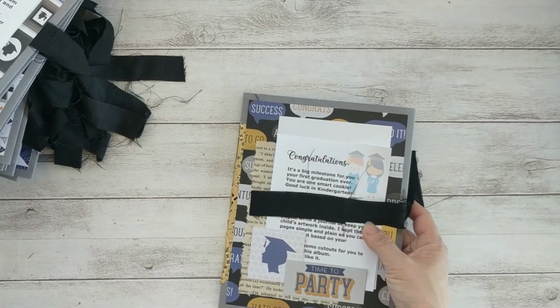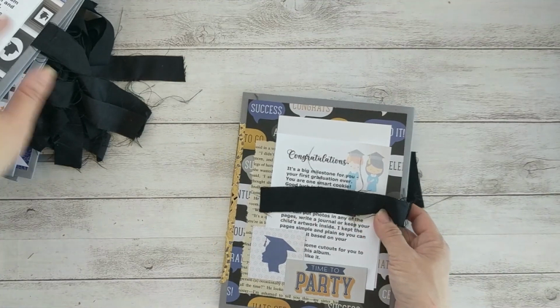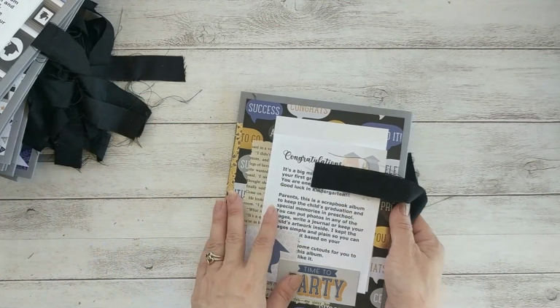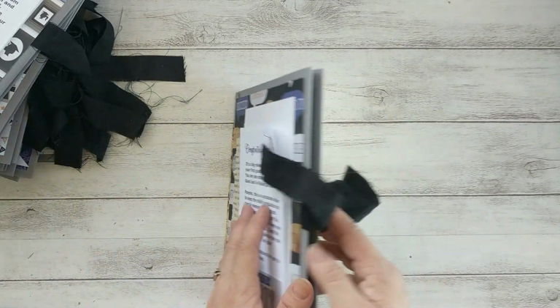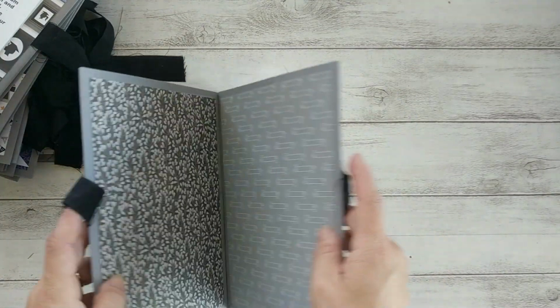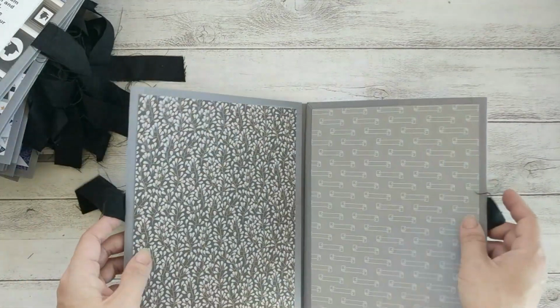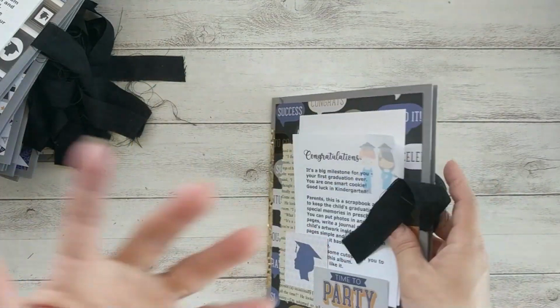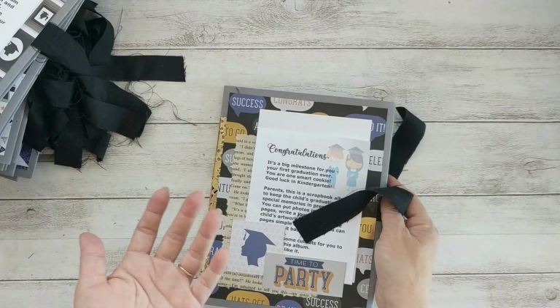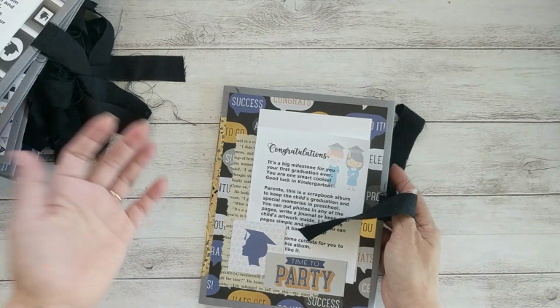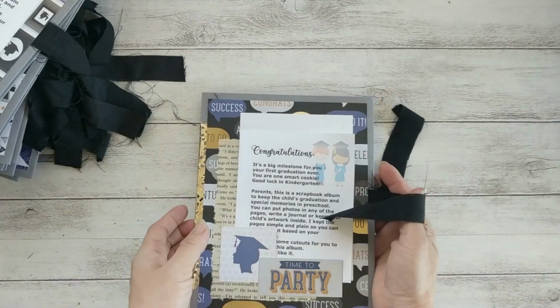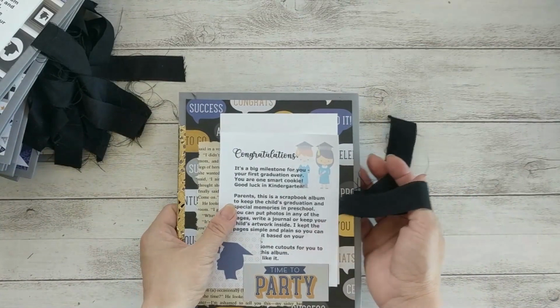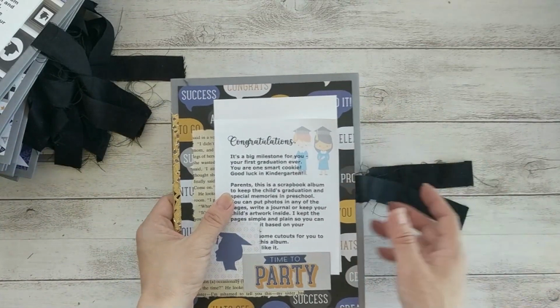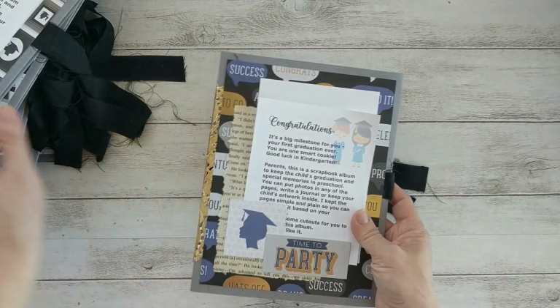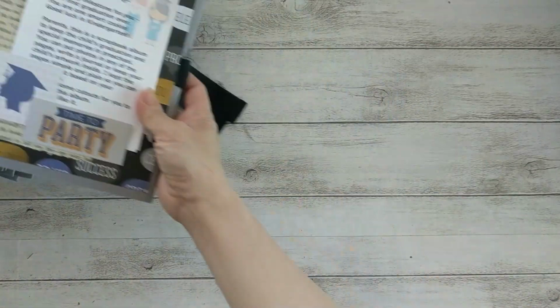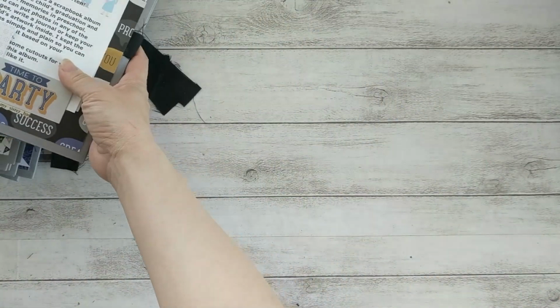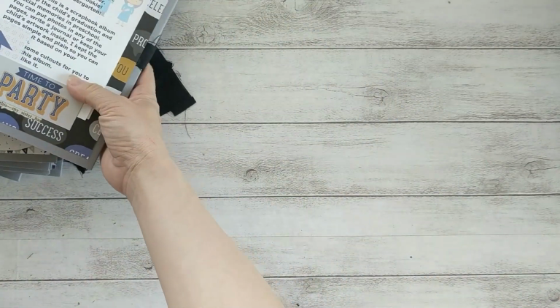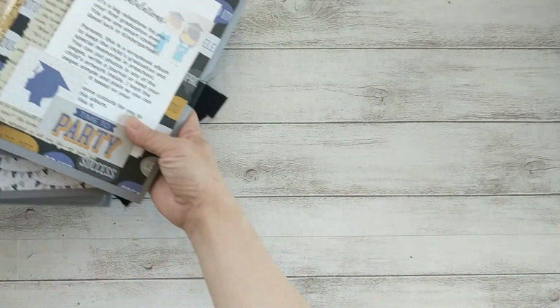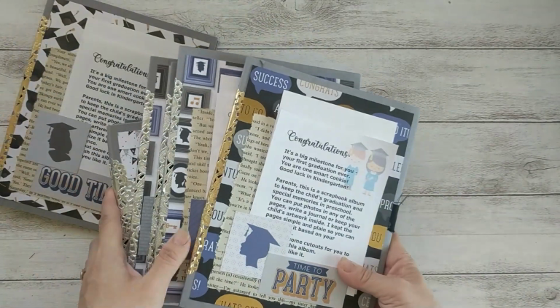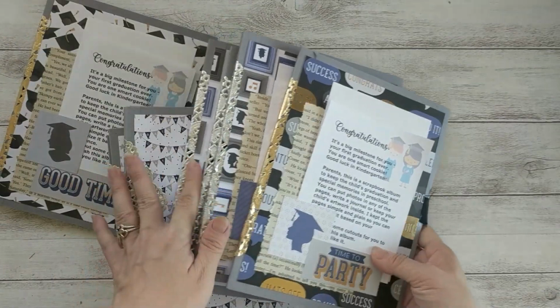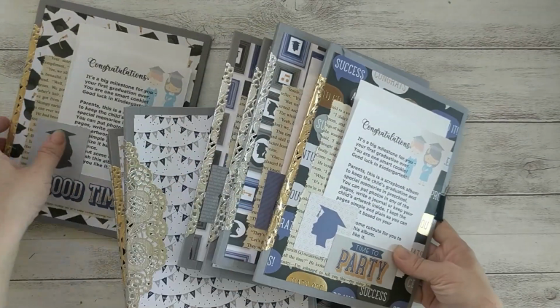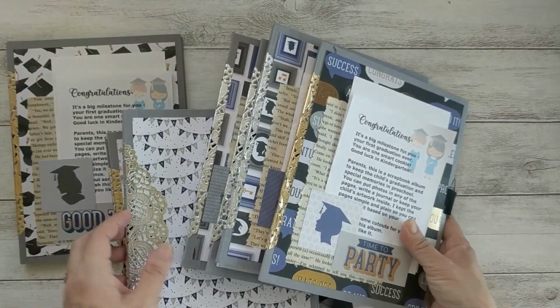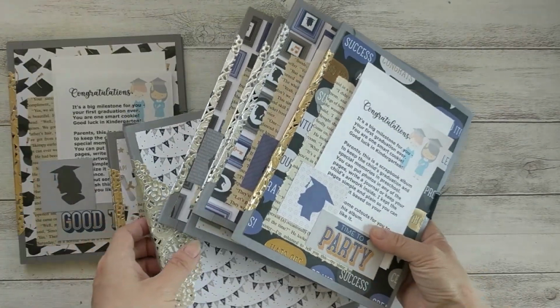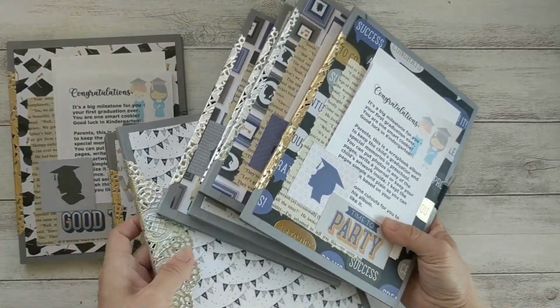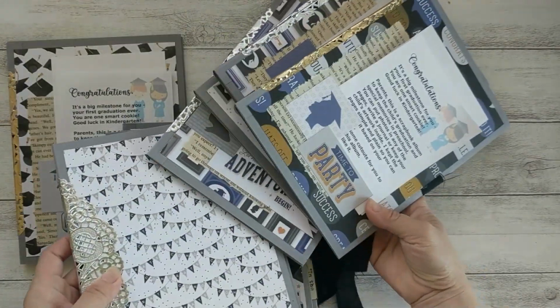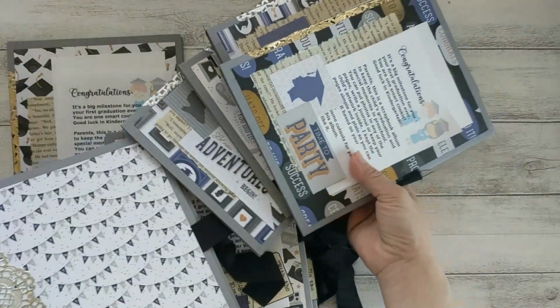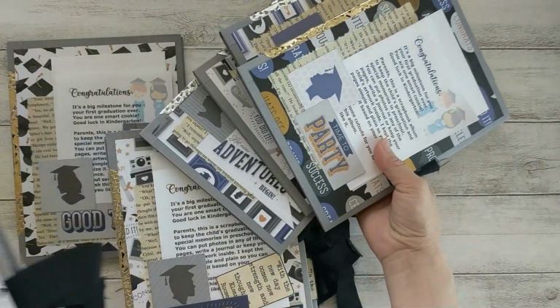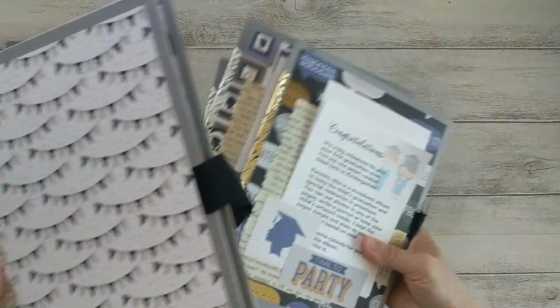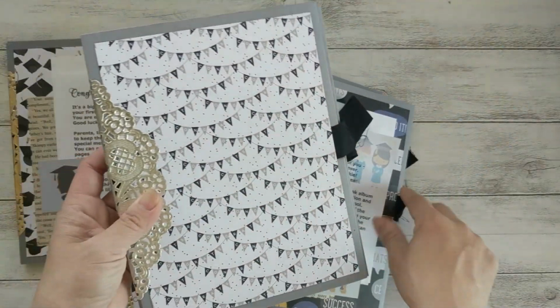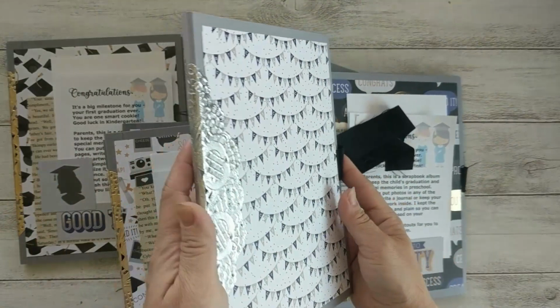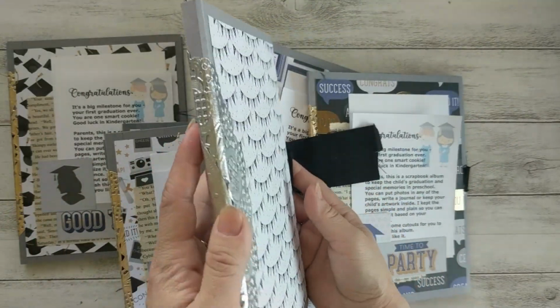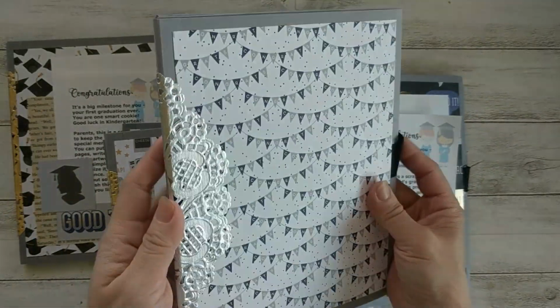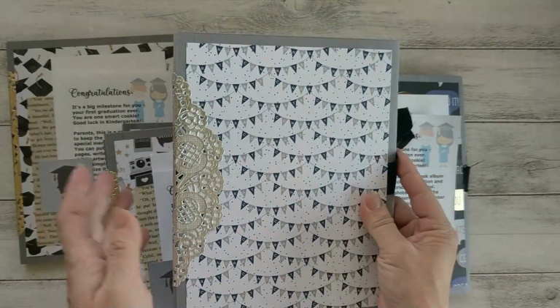So this is a really decent size album — it can fit maybe 20 photos or more. This is my quick and simple project for the preschool graduation gift, and this one is the one I made for my daughter.